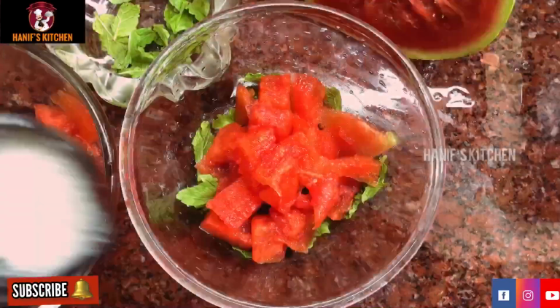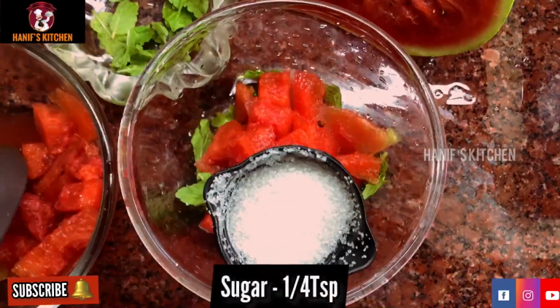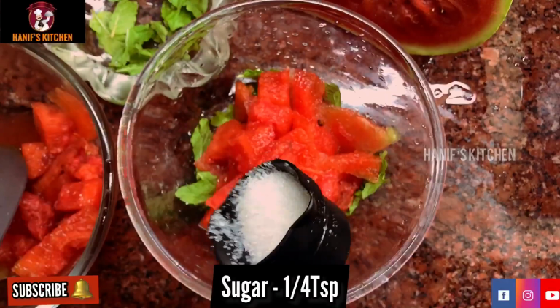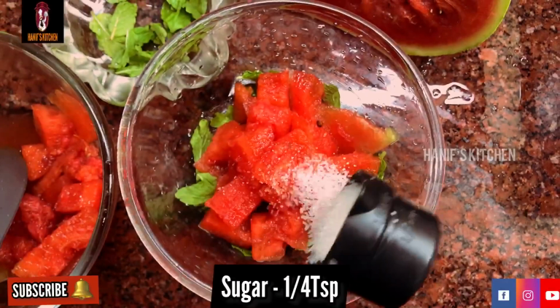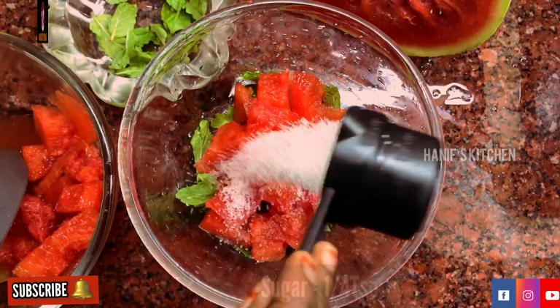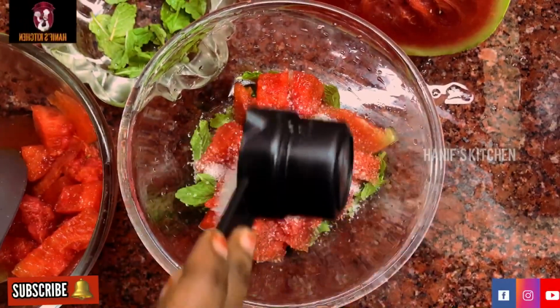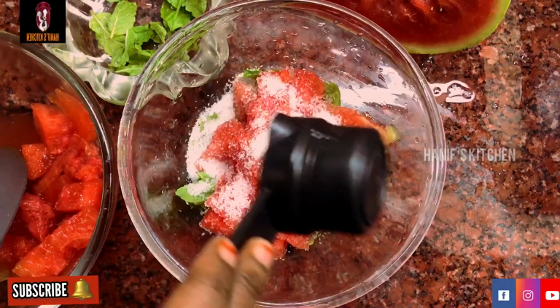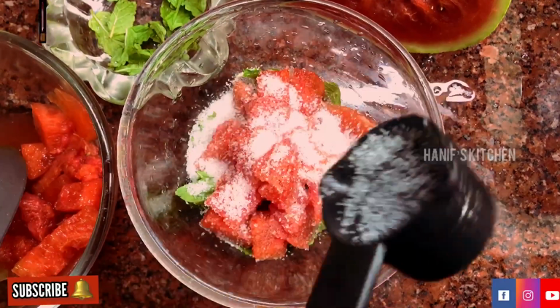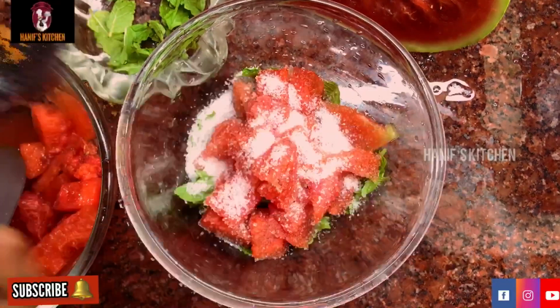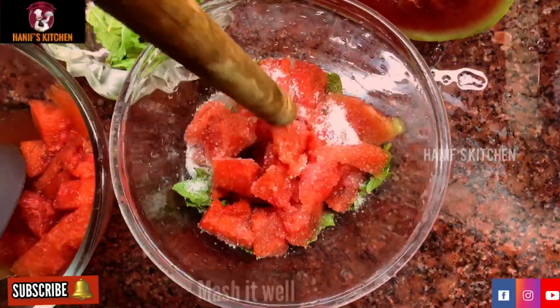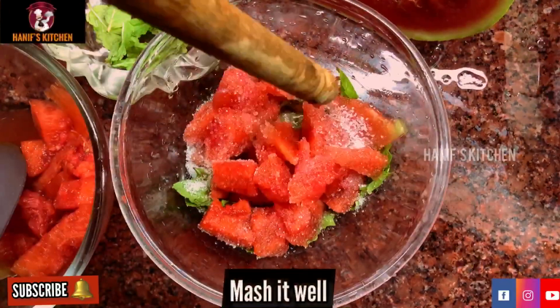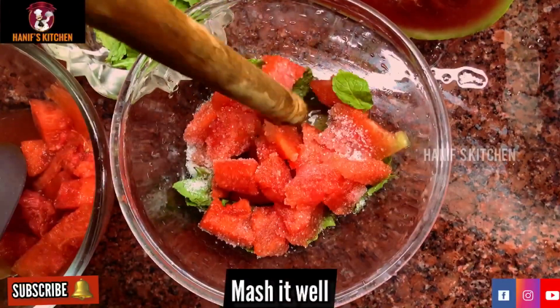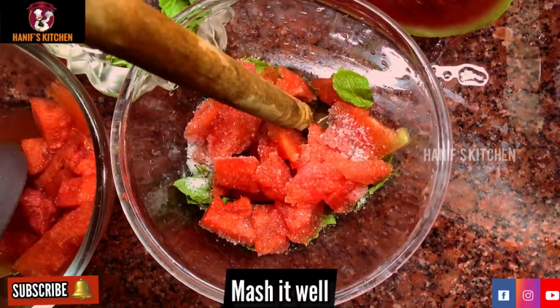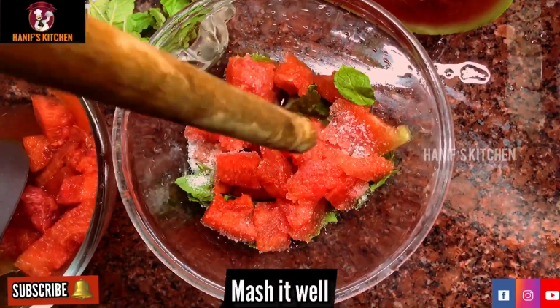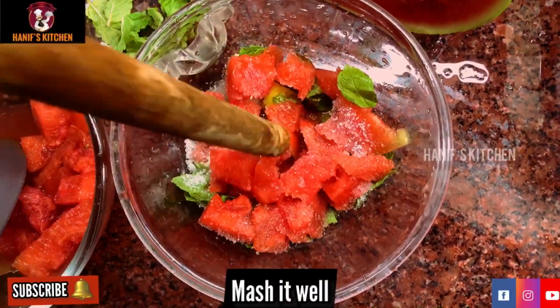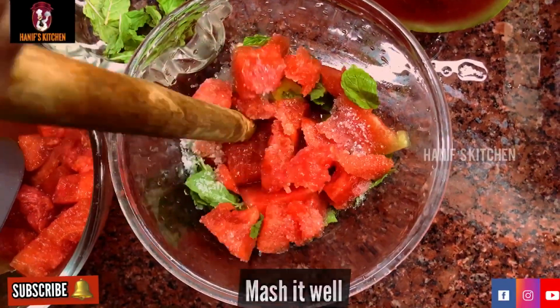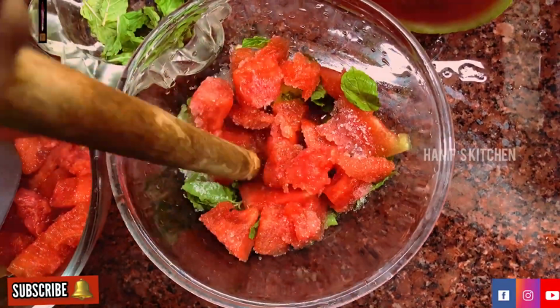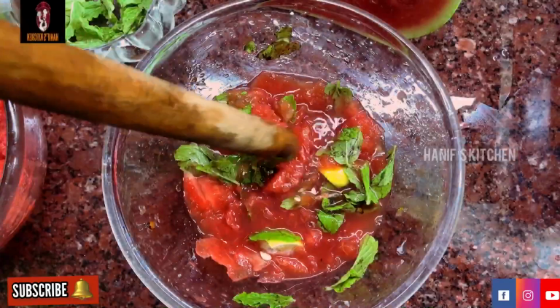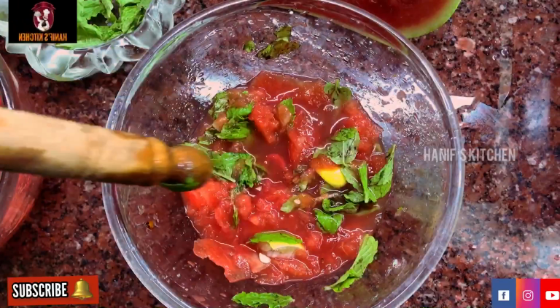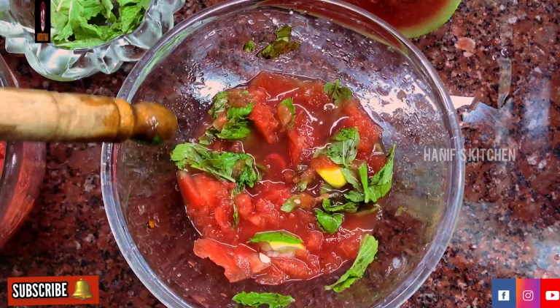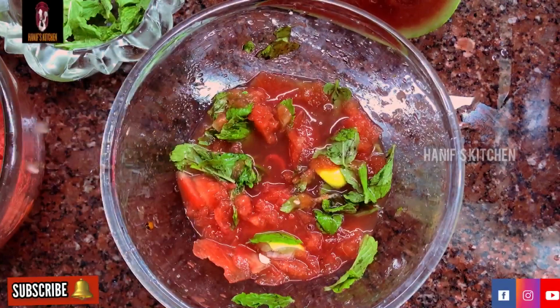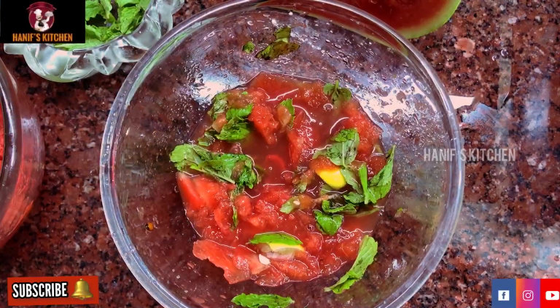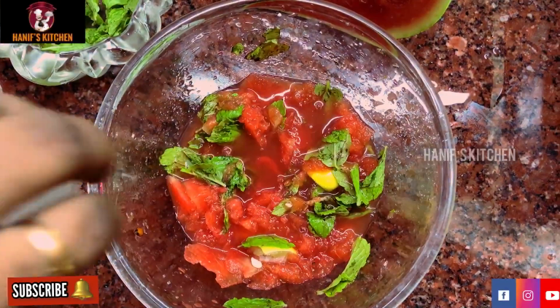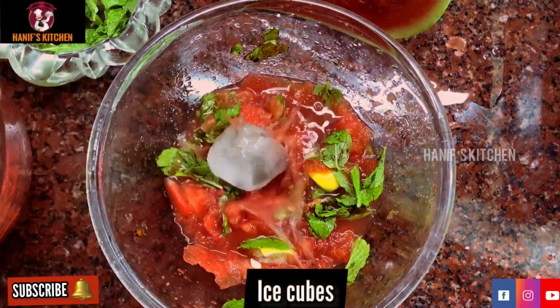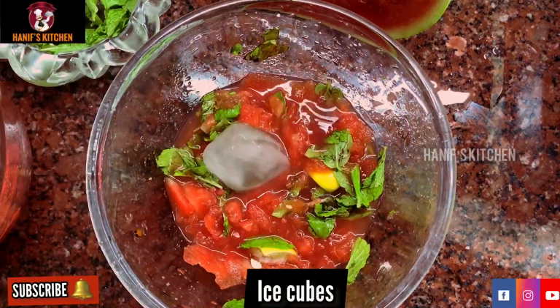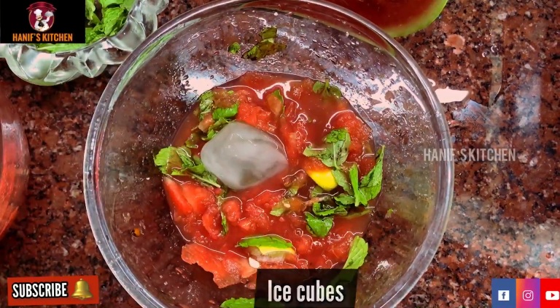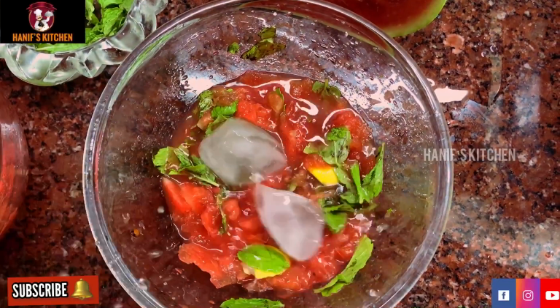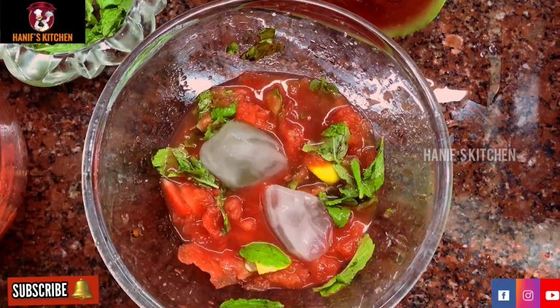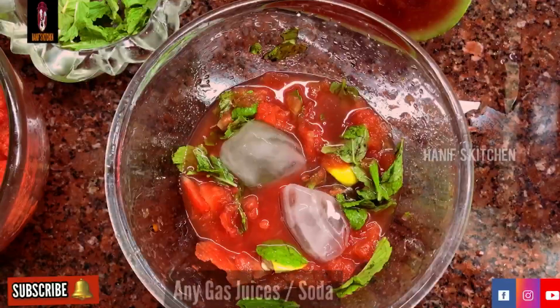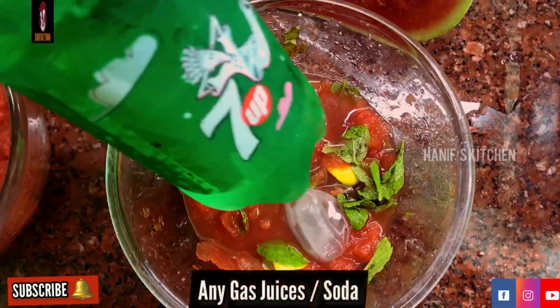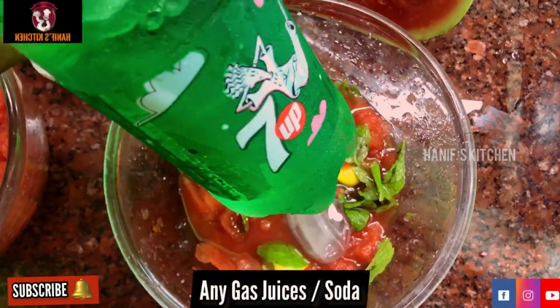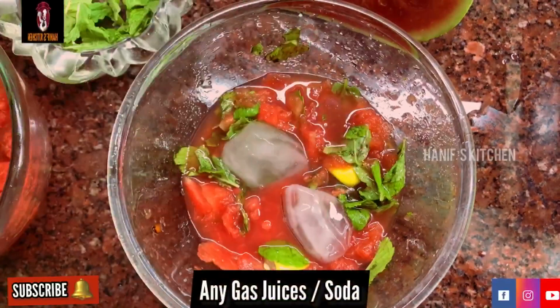Then add a small teaspoon of sugar. Mash it — if you want to mash it, it will be more convenient. Then add a little ice cube and add soda, Sprite, or 7-up.